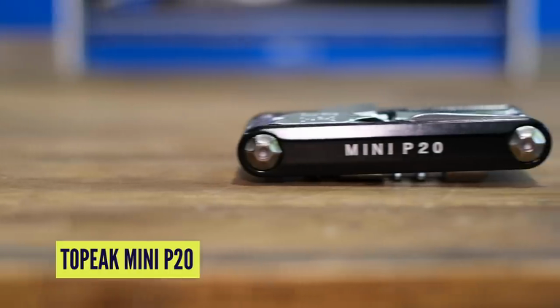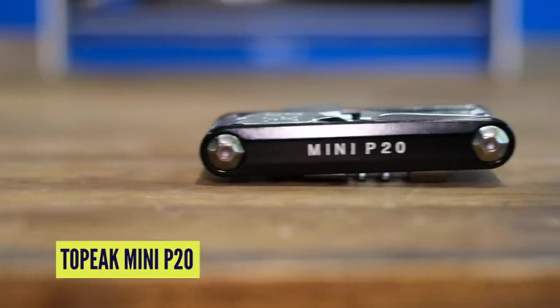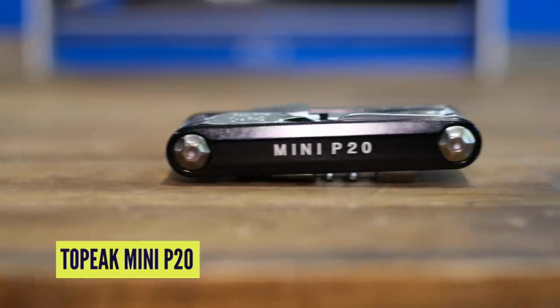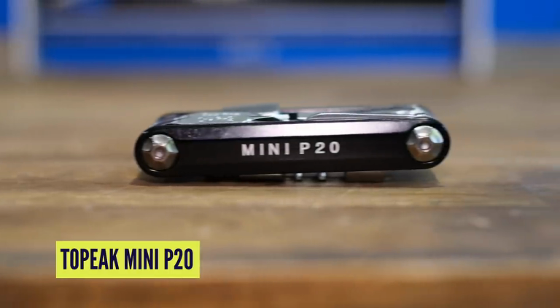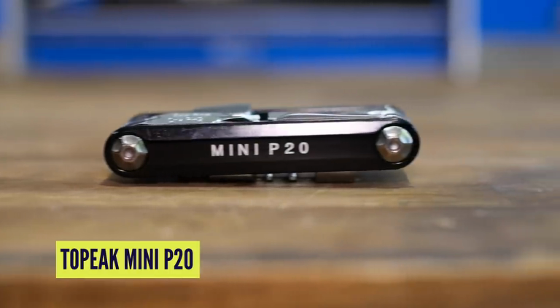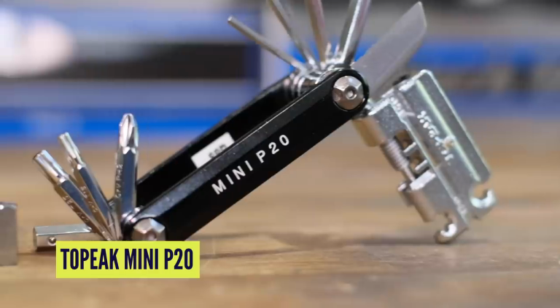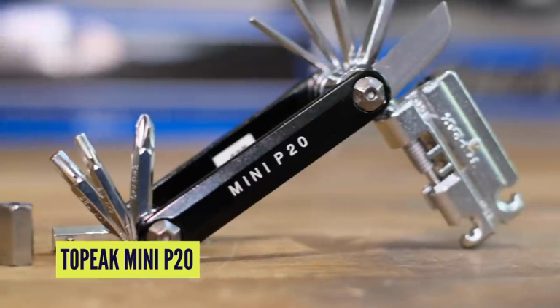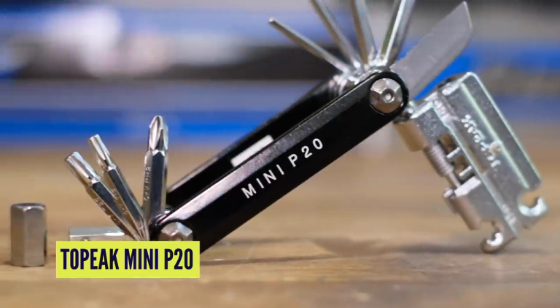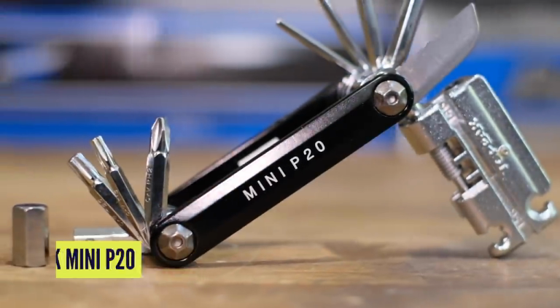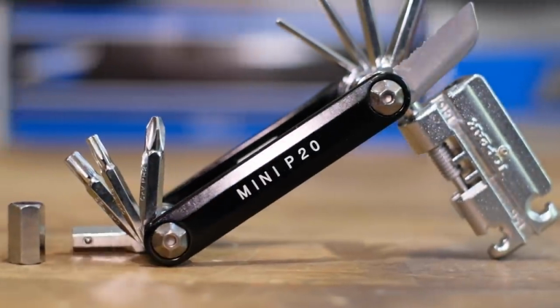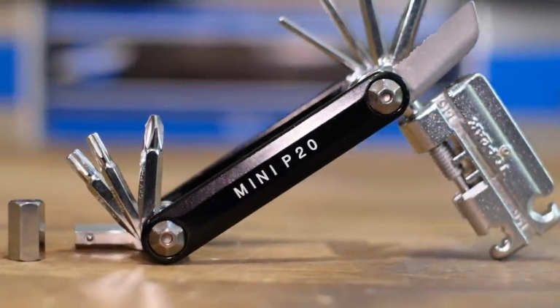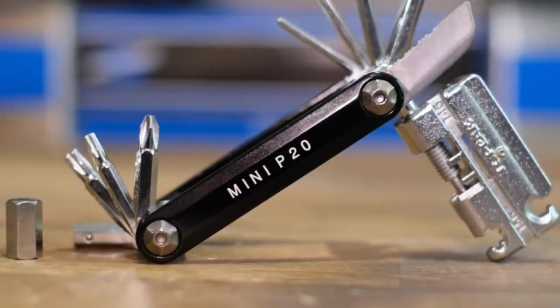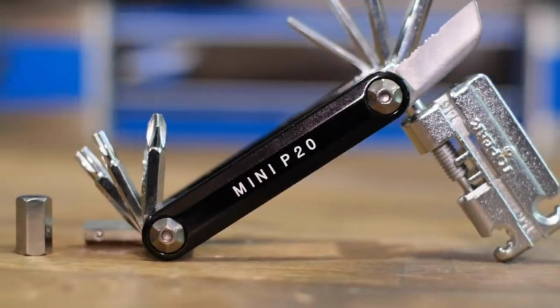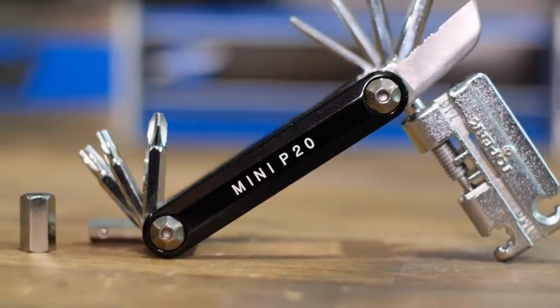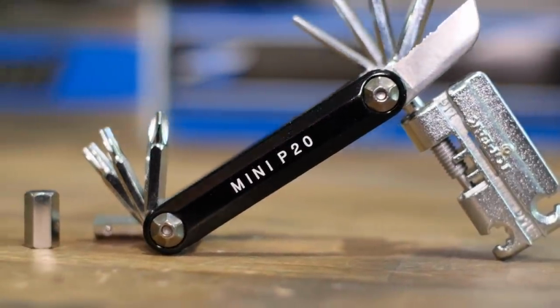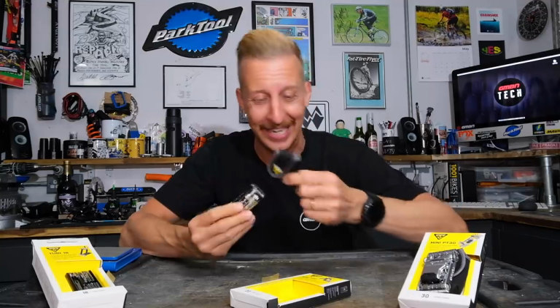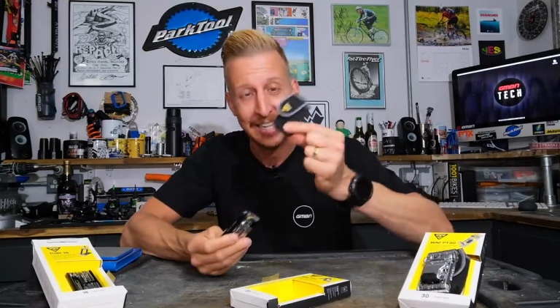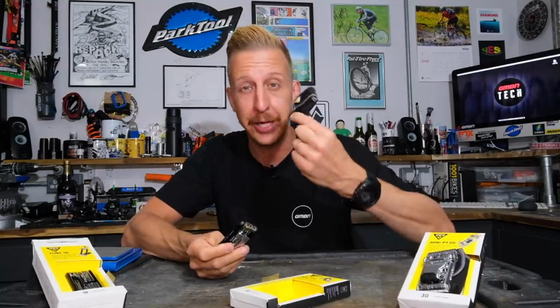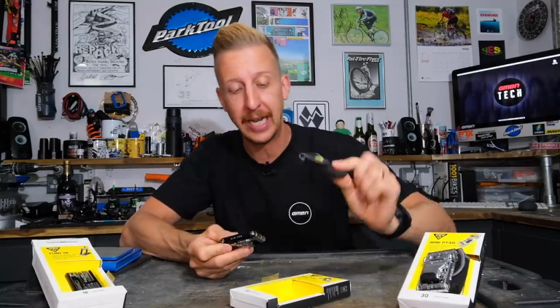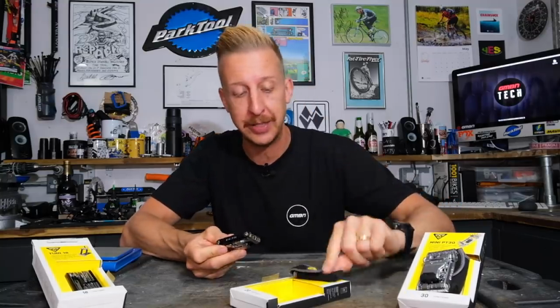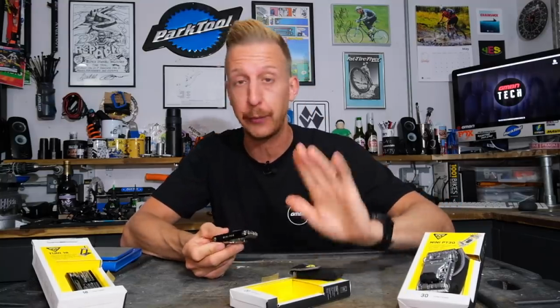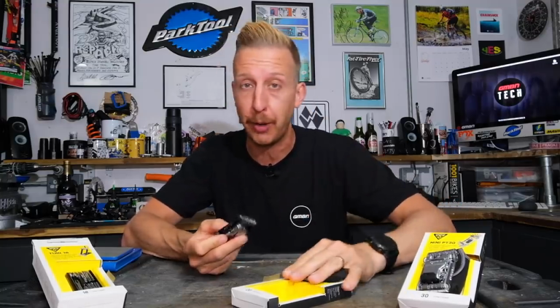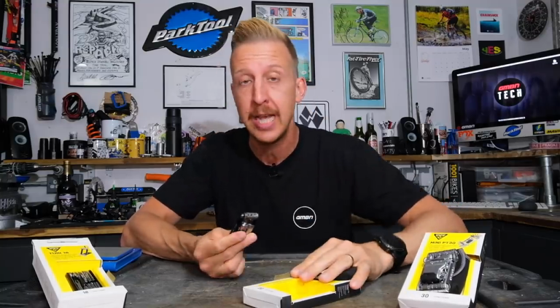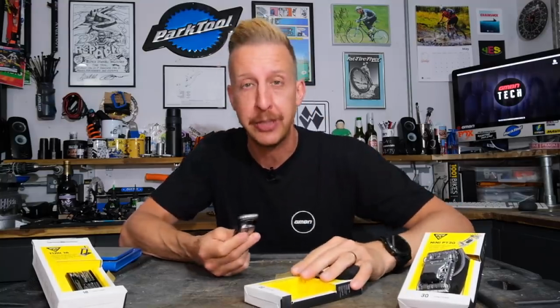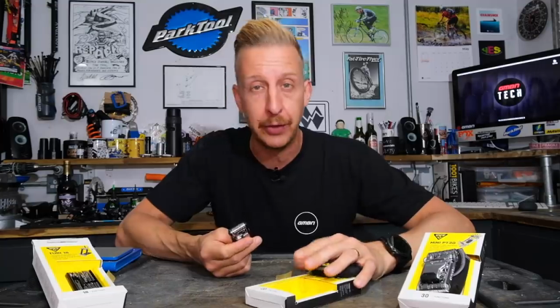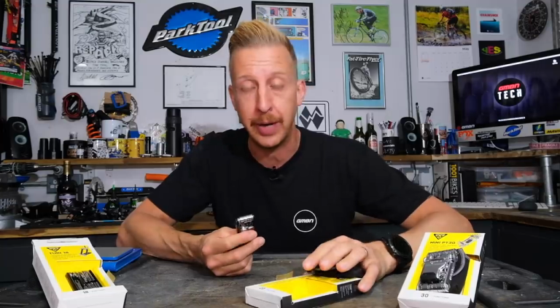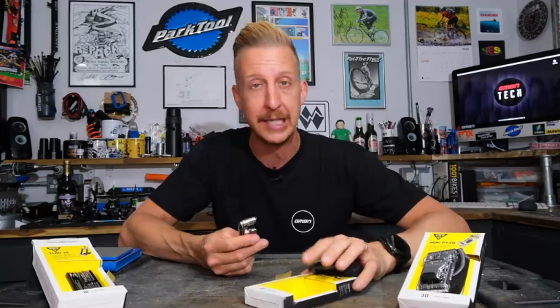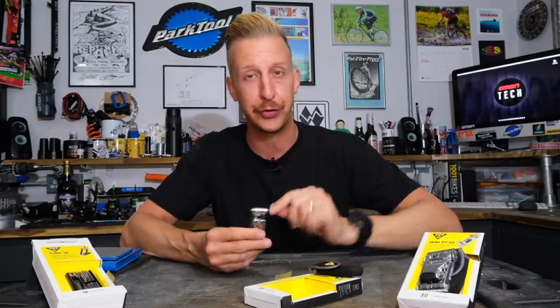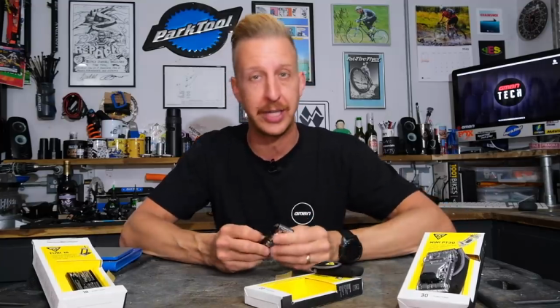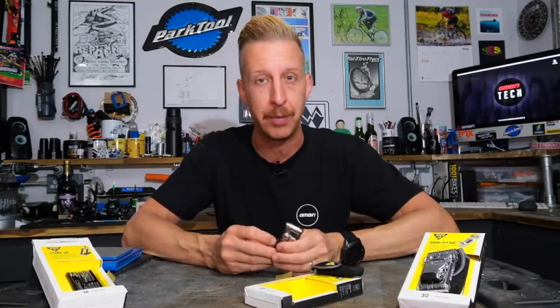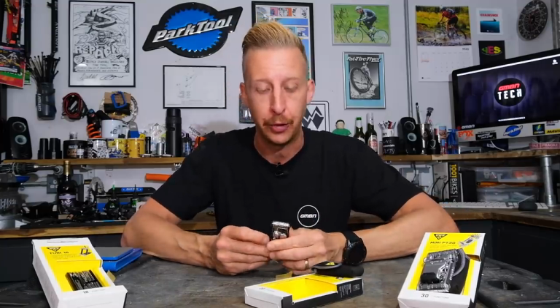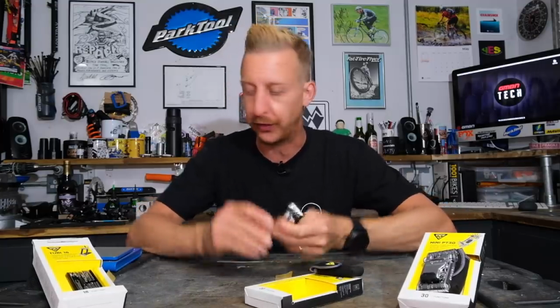First up is the P20 — you guessed it, it has 20 tools in here. 20 on something that small — mad, isn't it? It comes in a little neoprene case, which means it's safe to put in your pocket, and if you throw it in a bag, it's not going to scratch anything up on the inside.